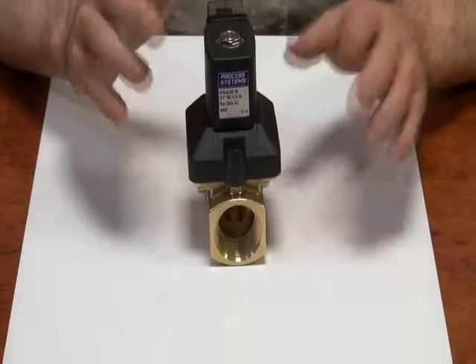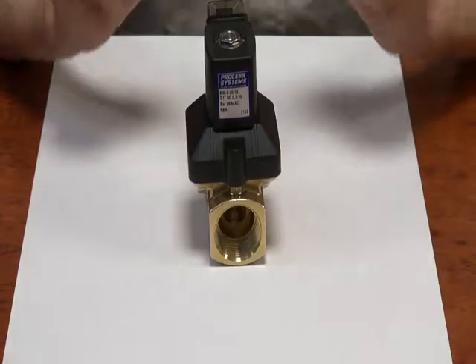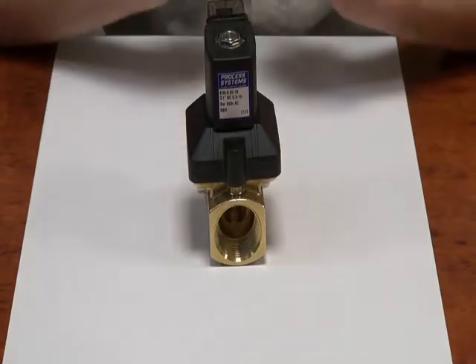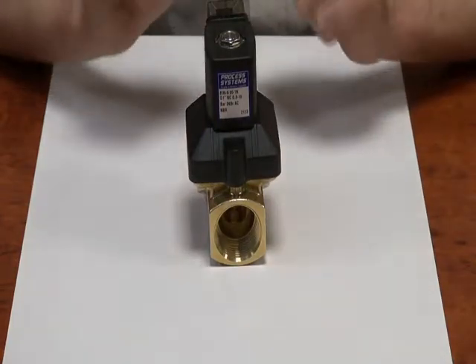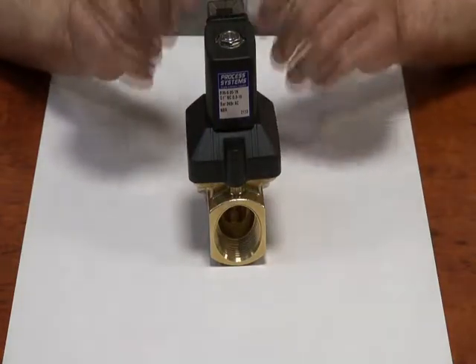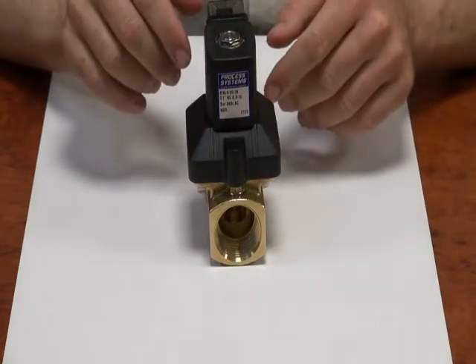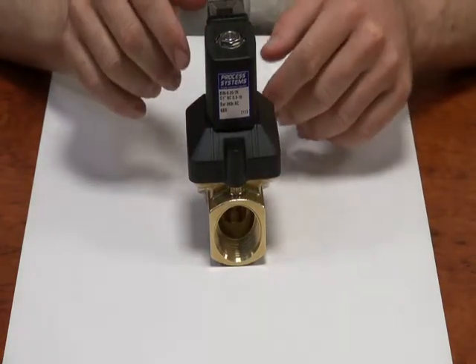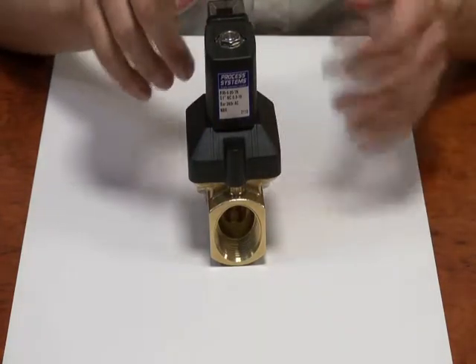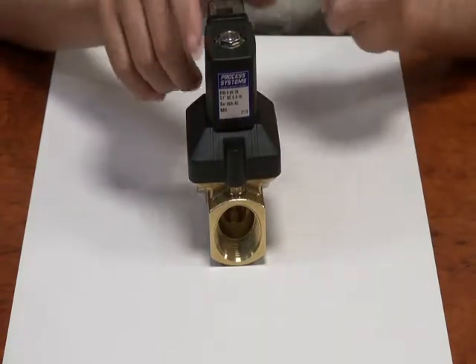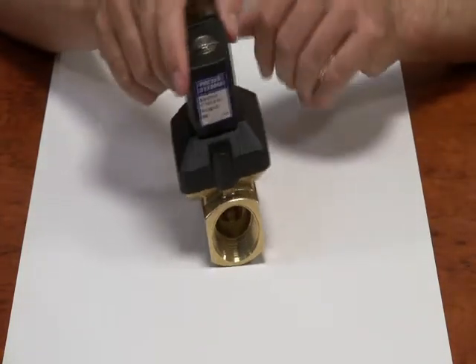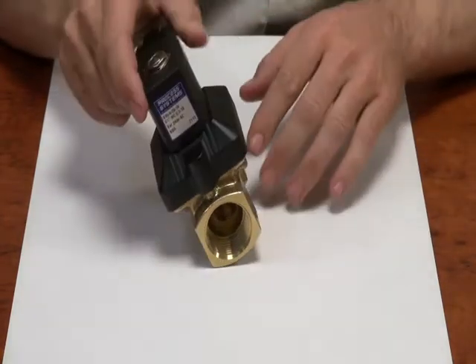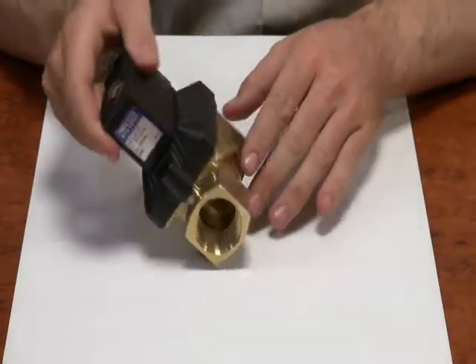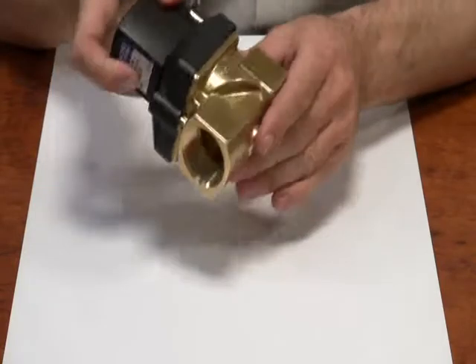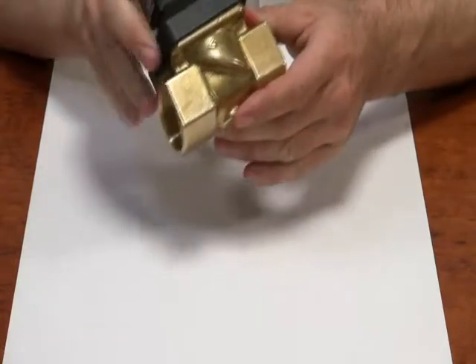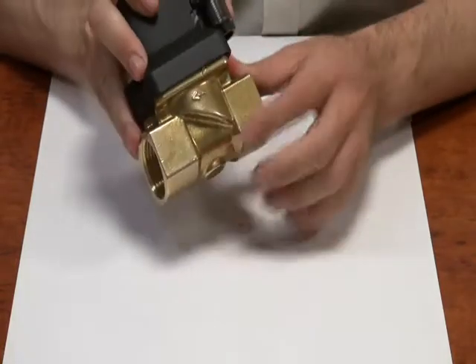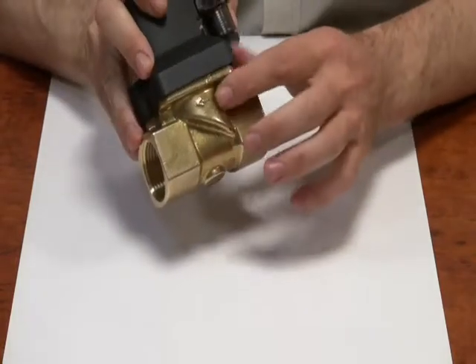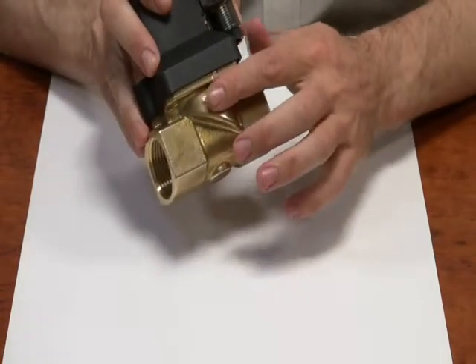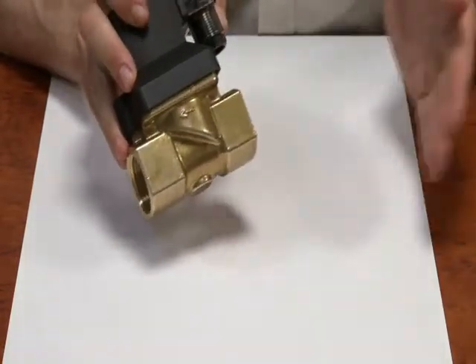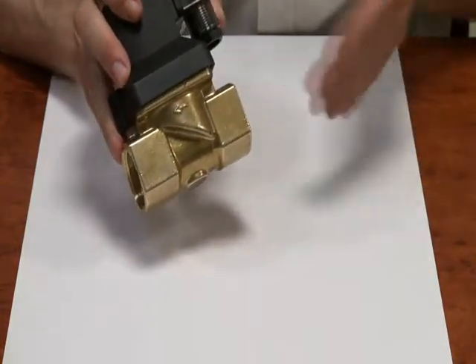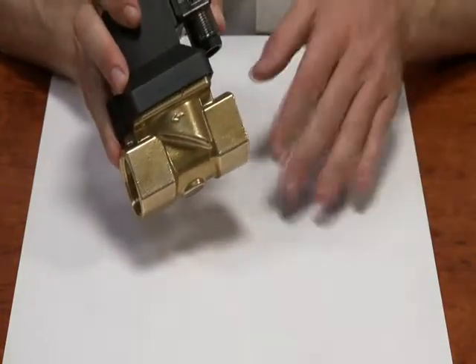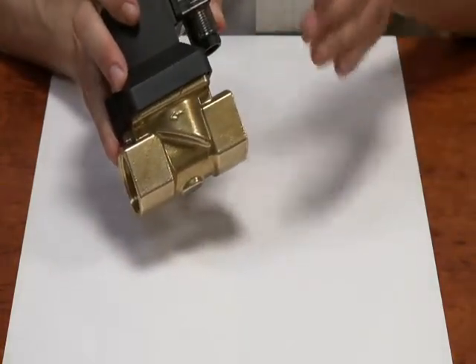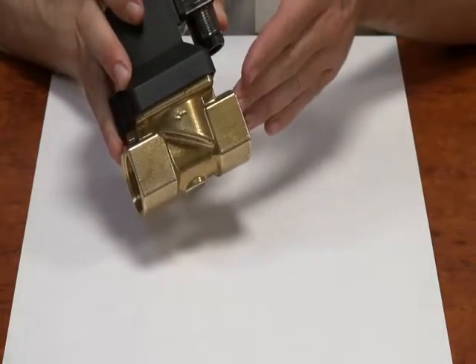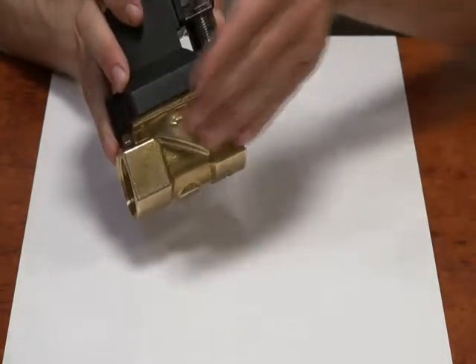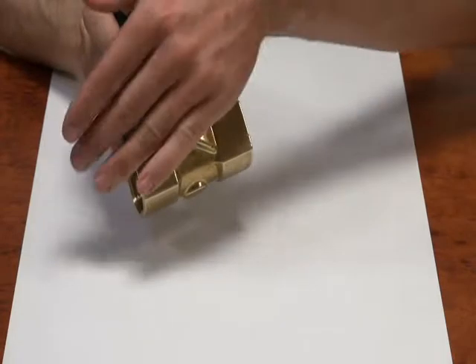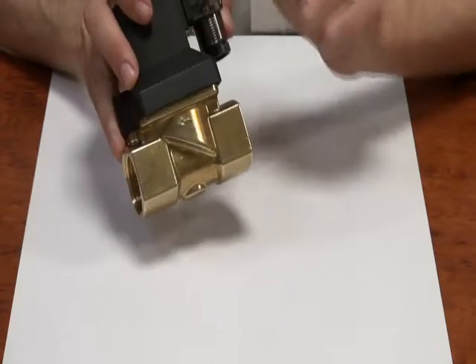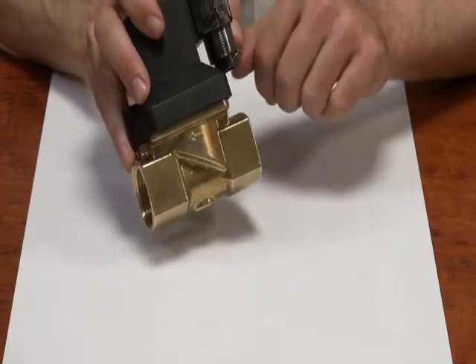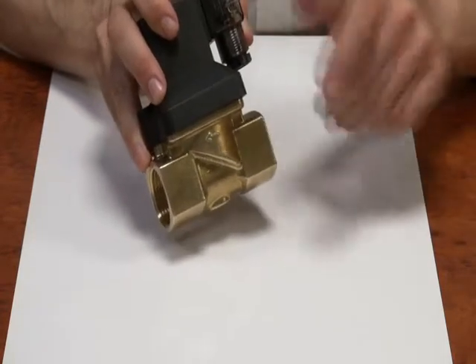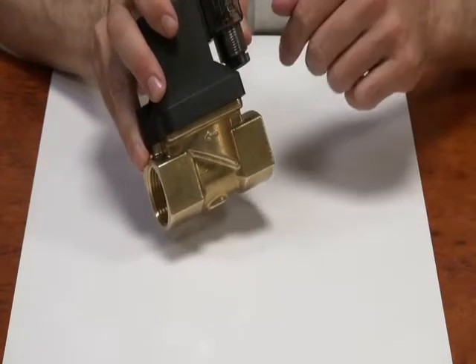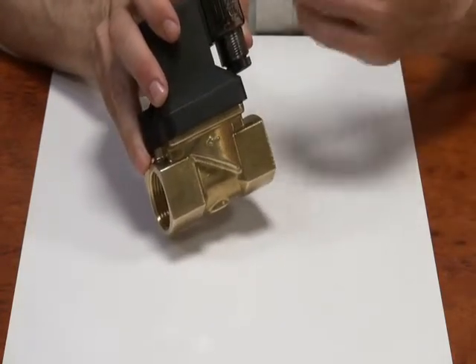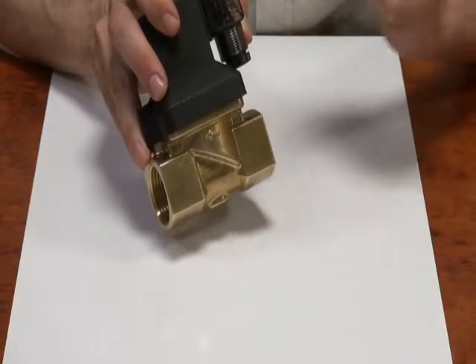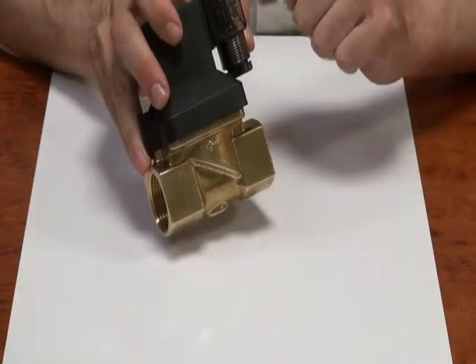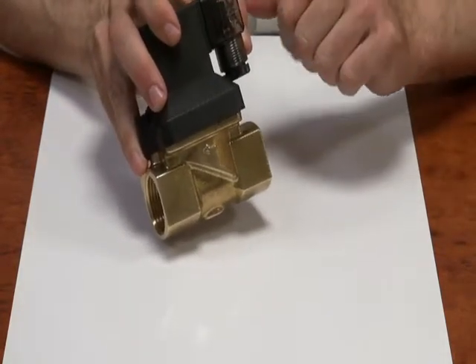Another important feature when installing this valve is the direction of flow. If you look on the side of the valve it has an arrow — this is the direction of flow, inlet to outlet. If you put it in the other way the valve will leak and it won't work.